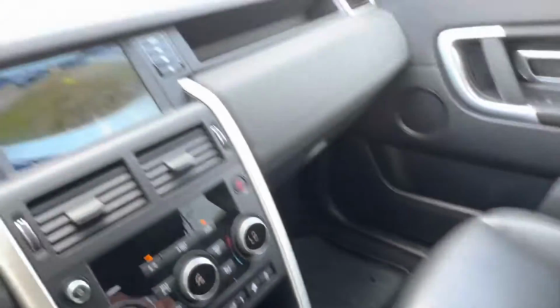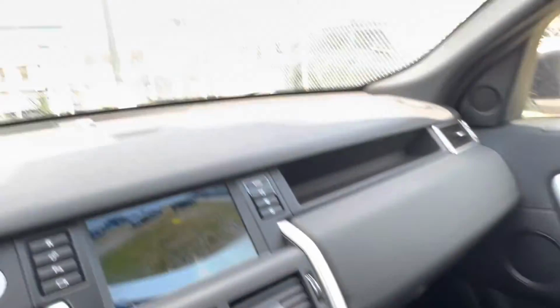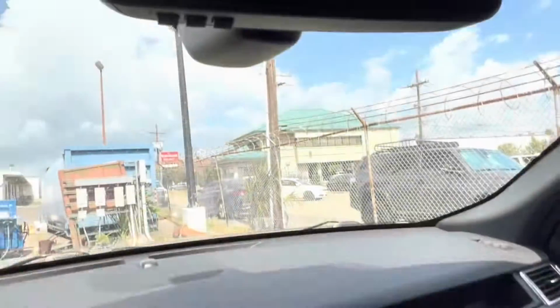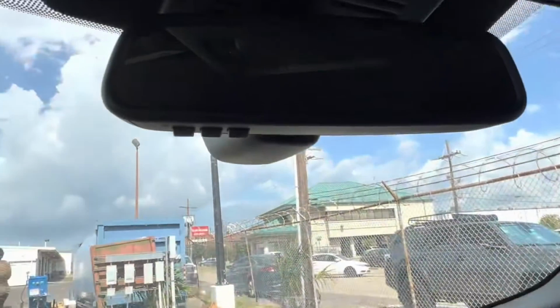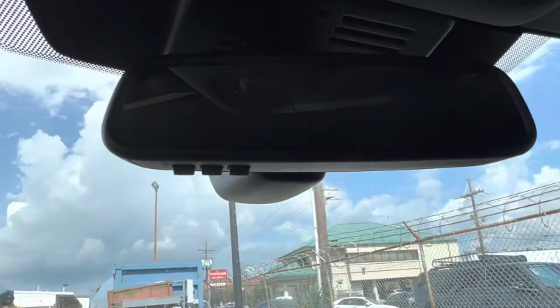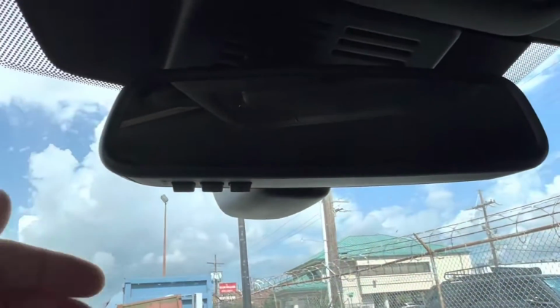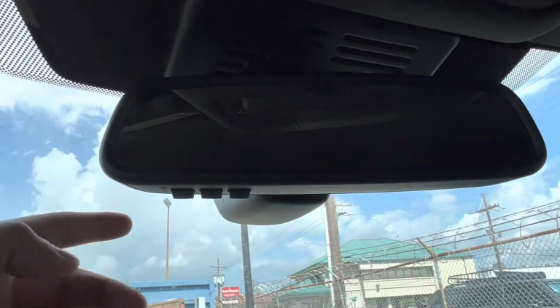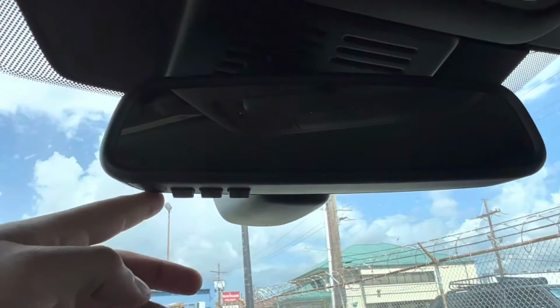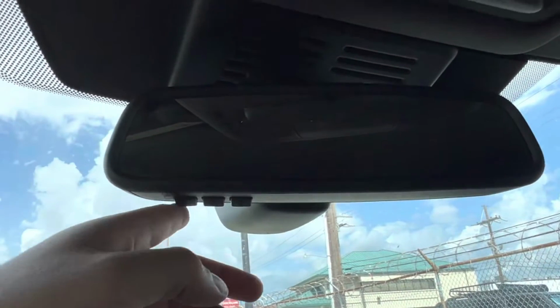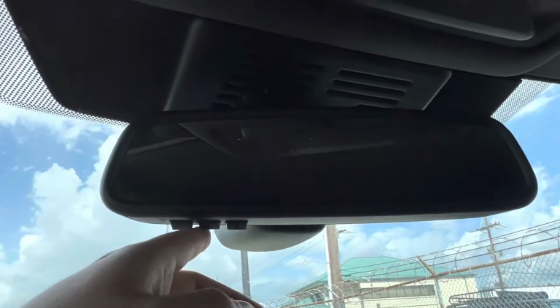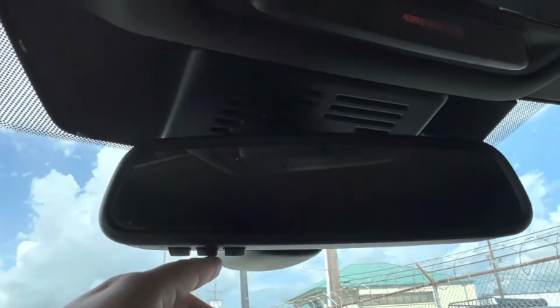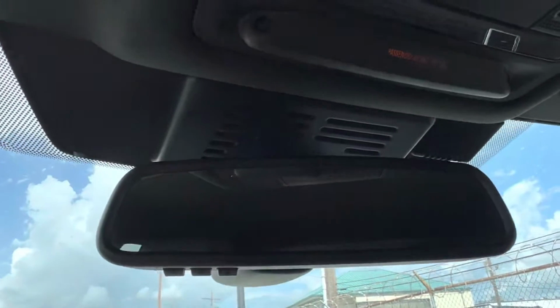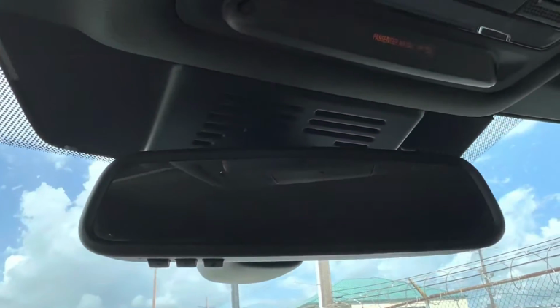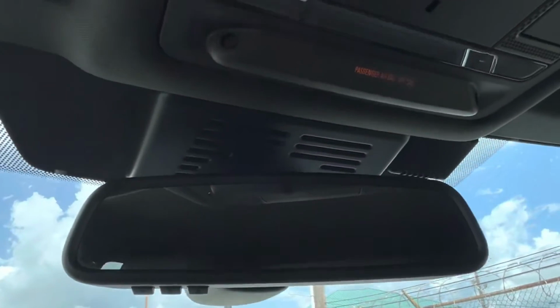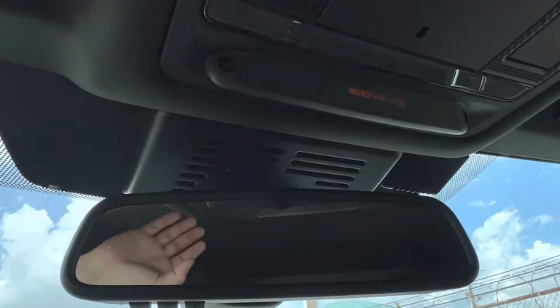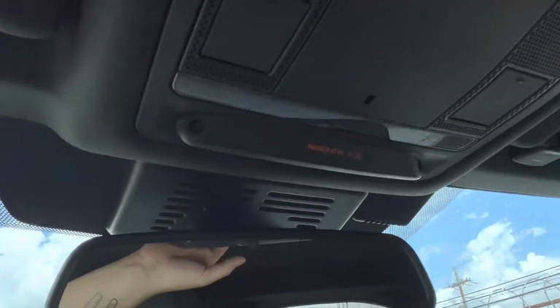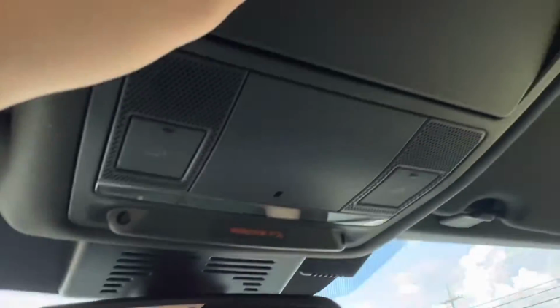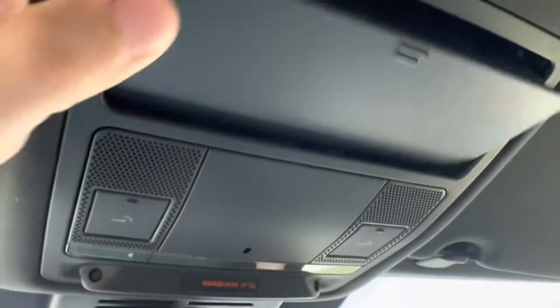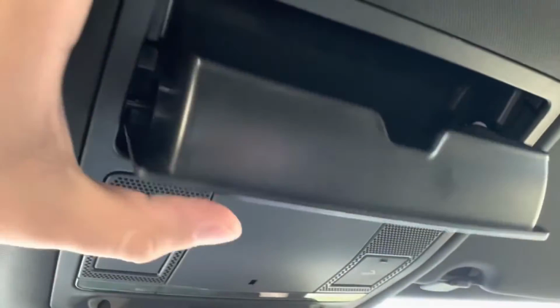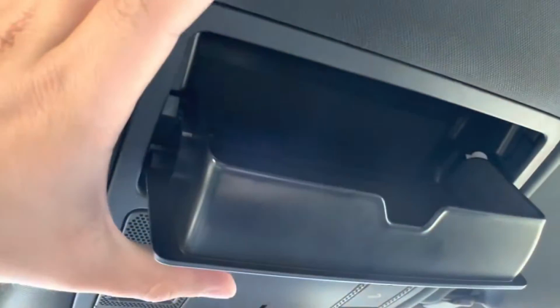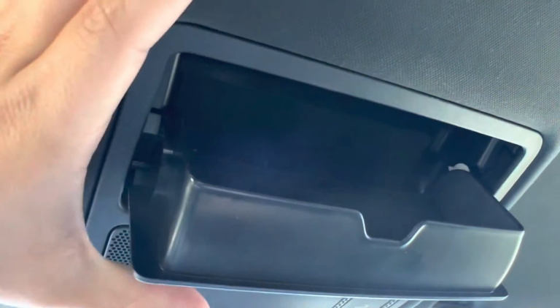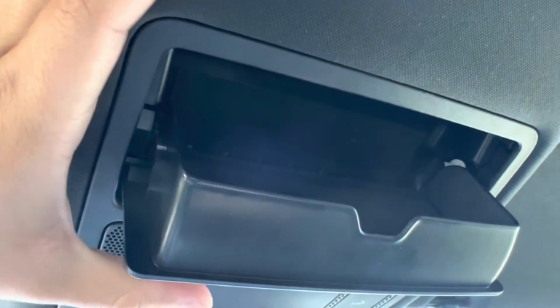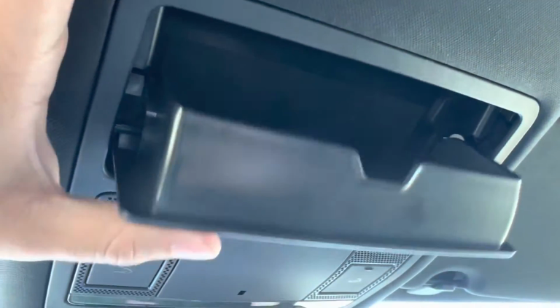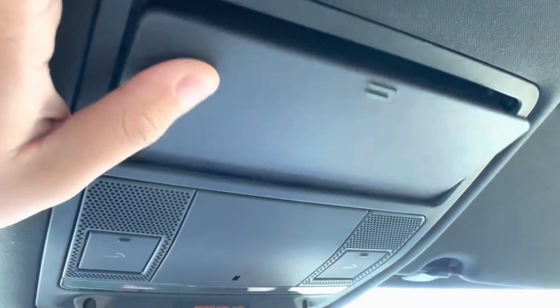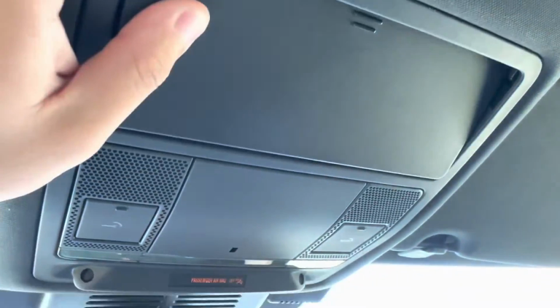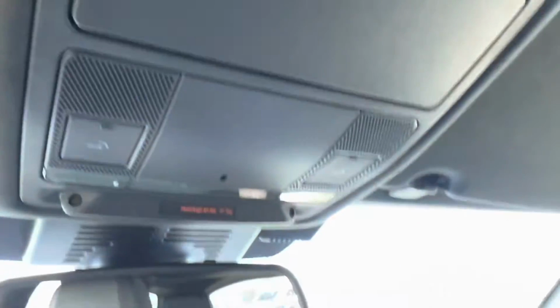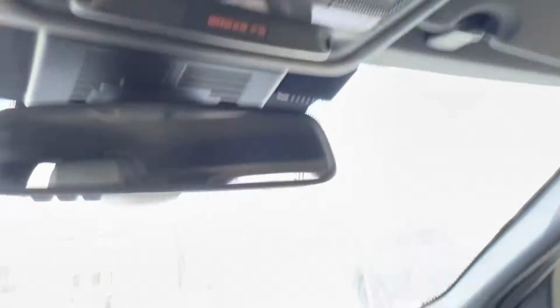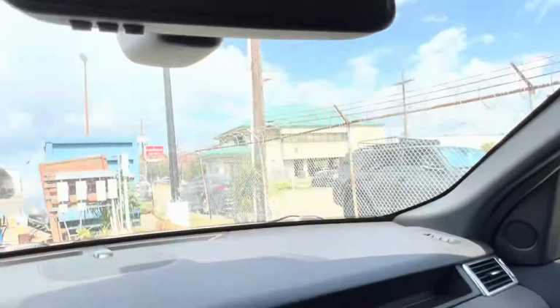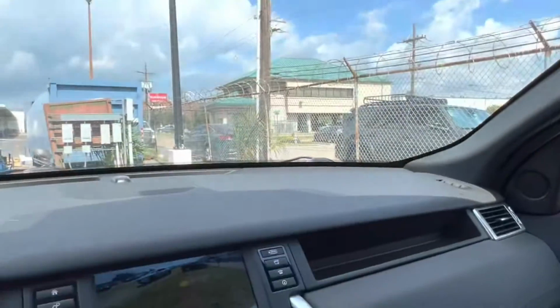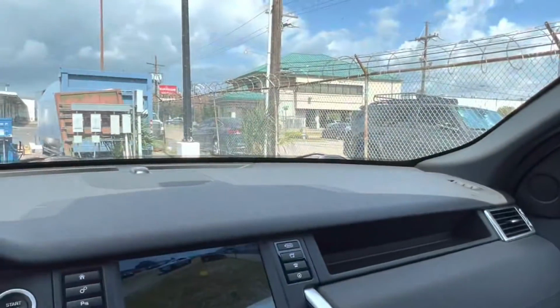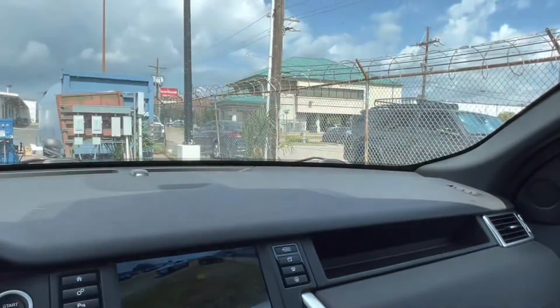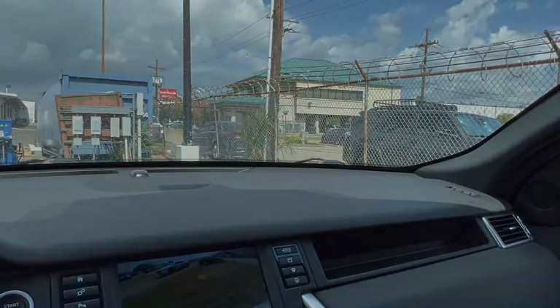Looking up top we also see that we have our HomeLink rear view mirror that can be paired with up to three different garage doors, and then of course our sunglasses holder. Let's go check out the back seats of the vehicle.